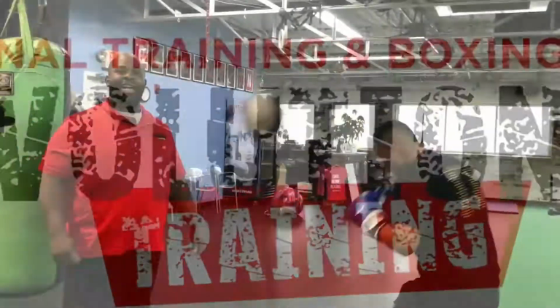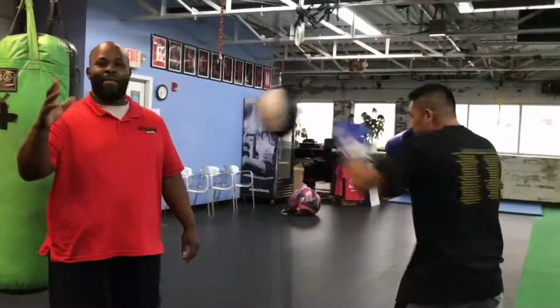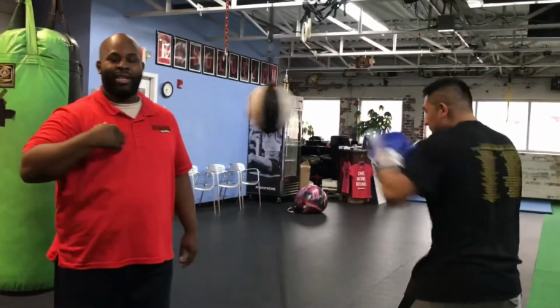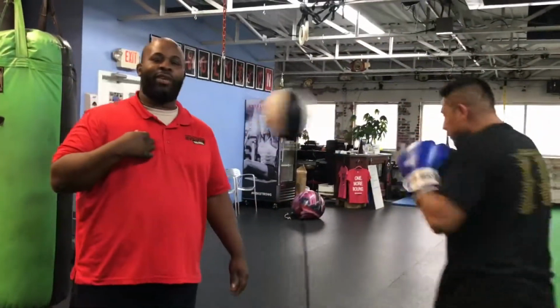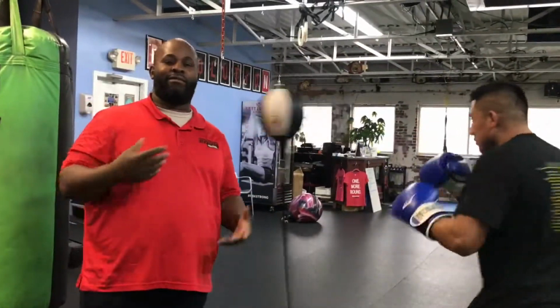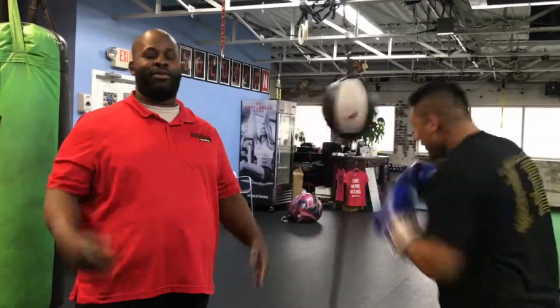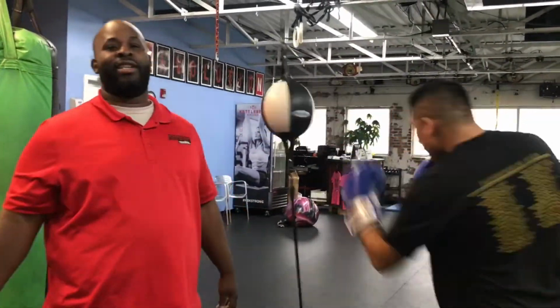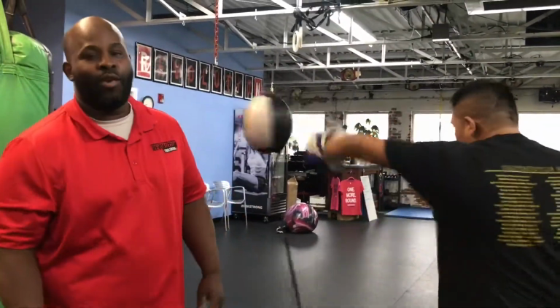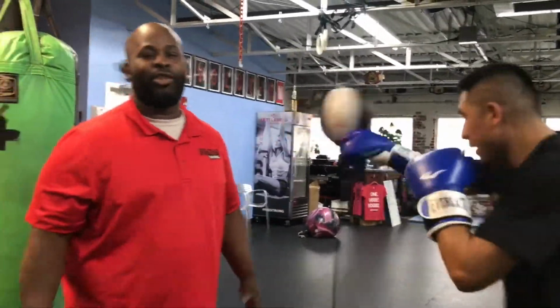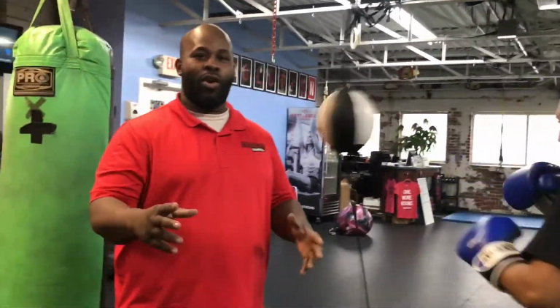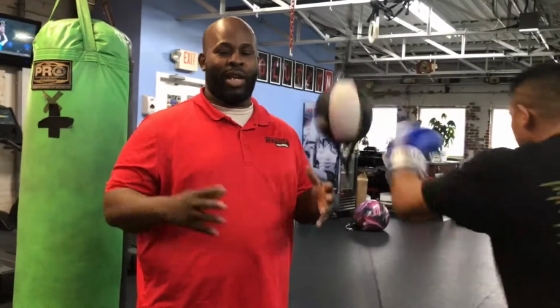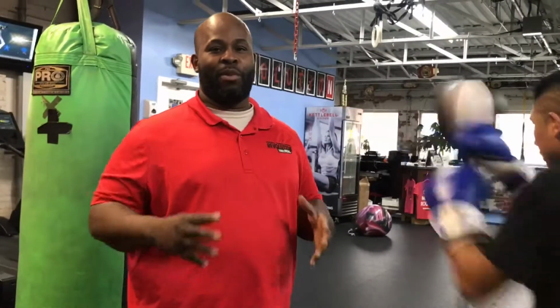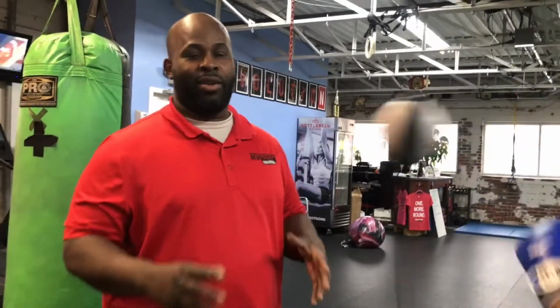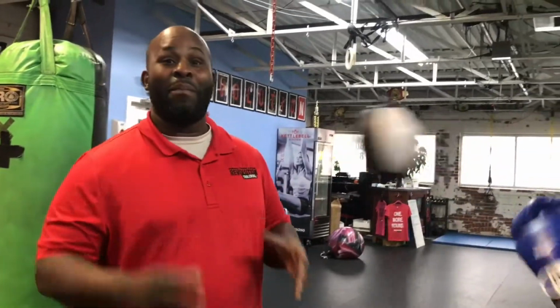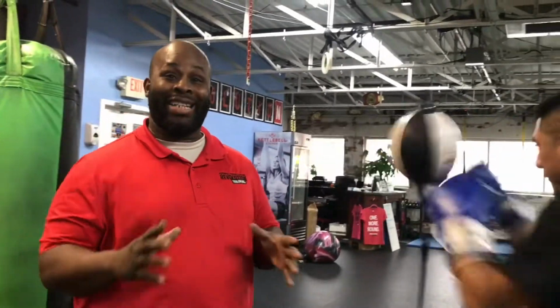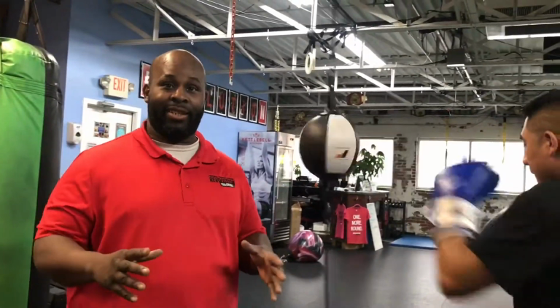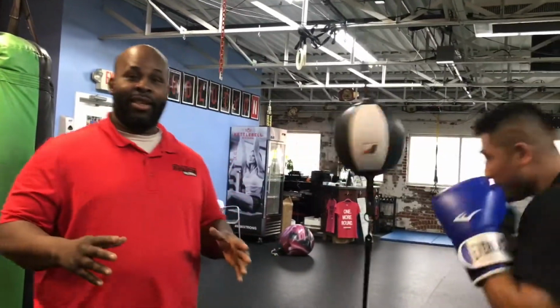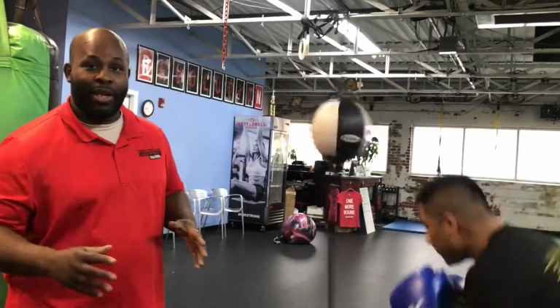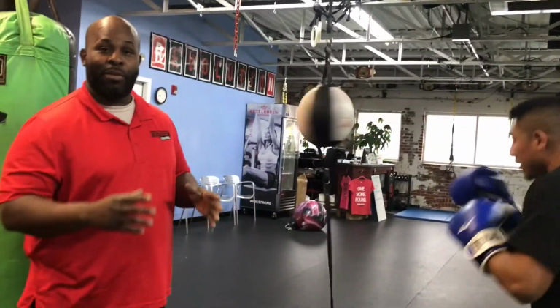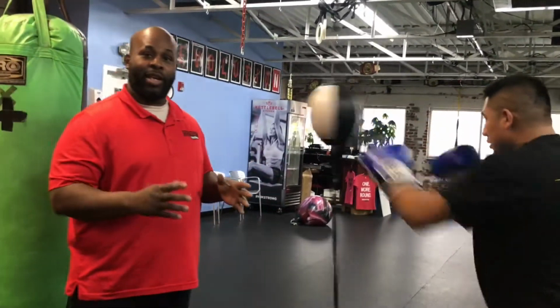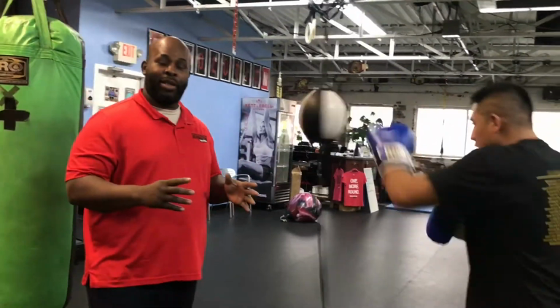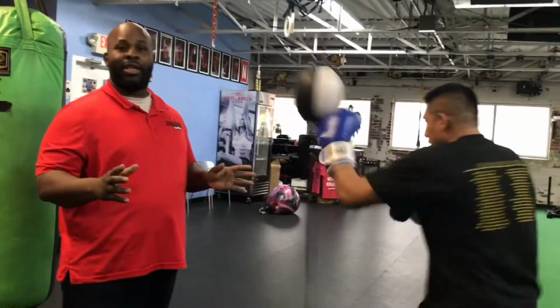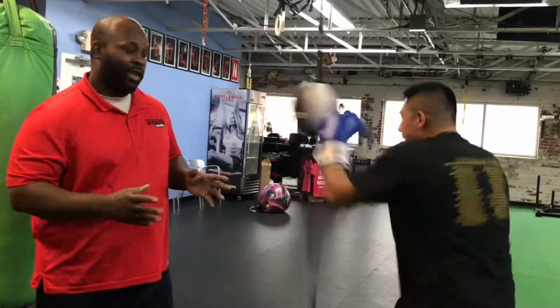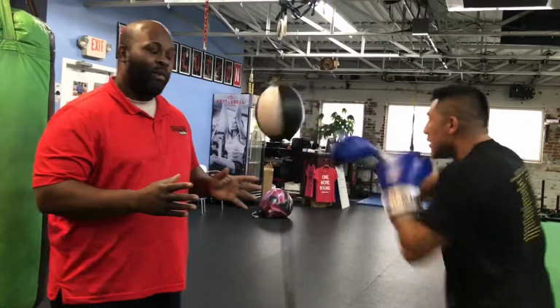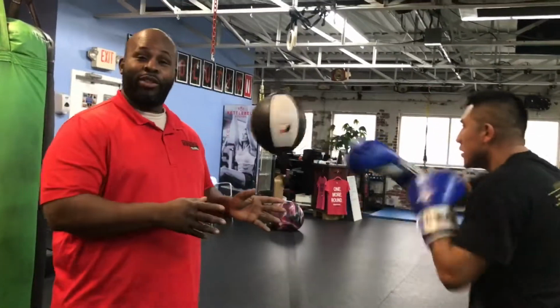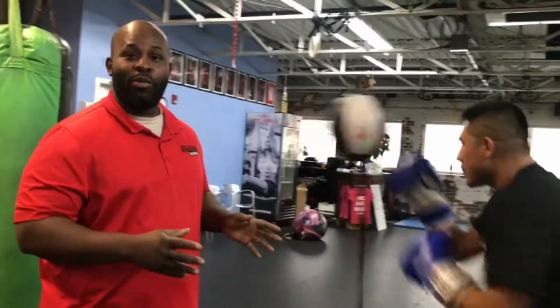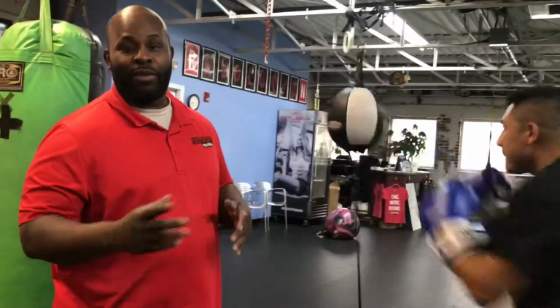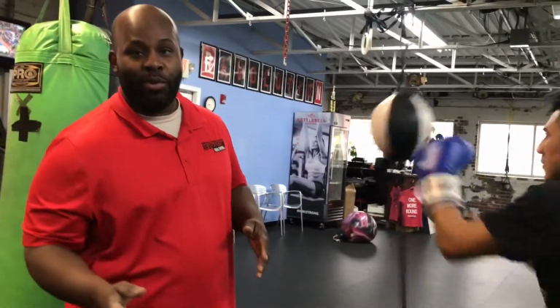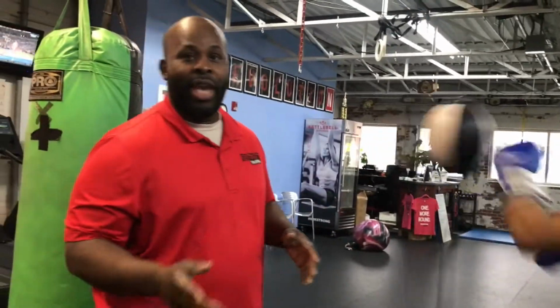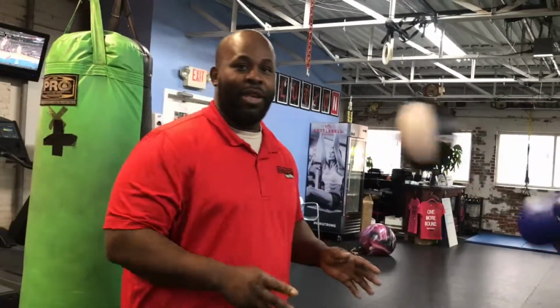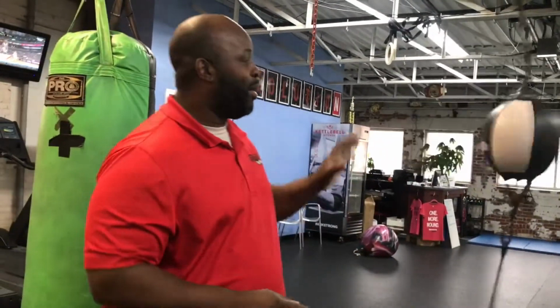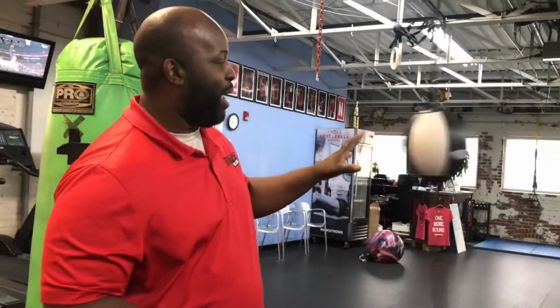Hi everybody, Coach Vic here, Revolution Training, going back to the core of what our gym was made of: boxing. I'm here to demonstrate a couple of offensive moves, defensive moves, everything on the double-end bag.